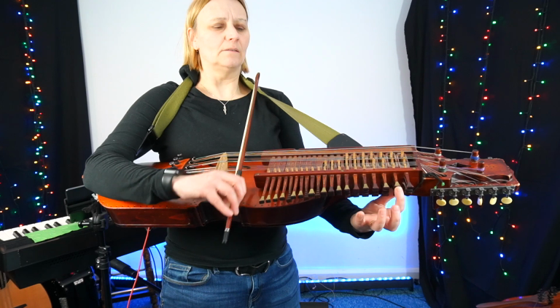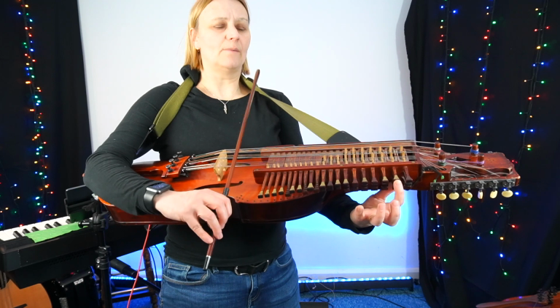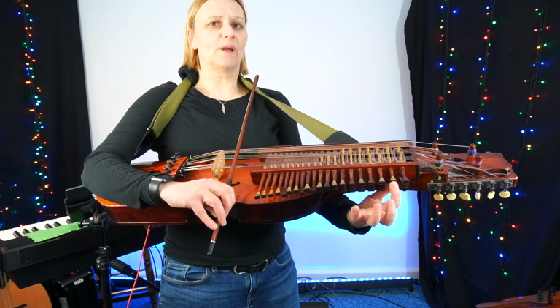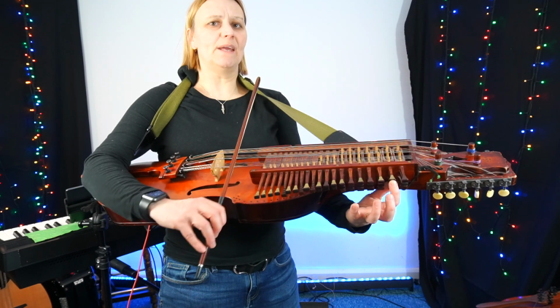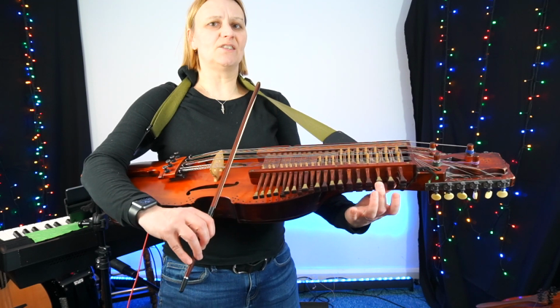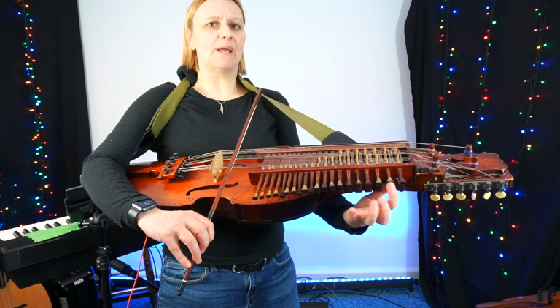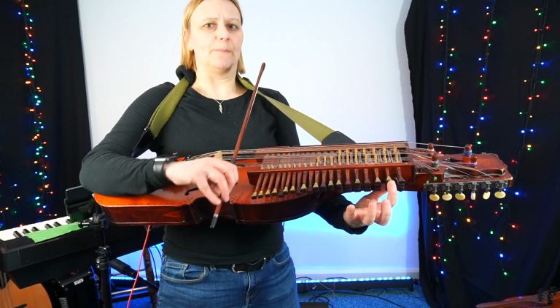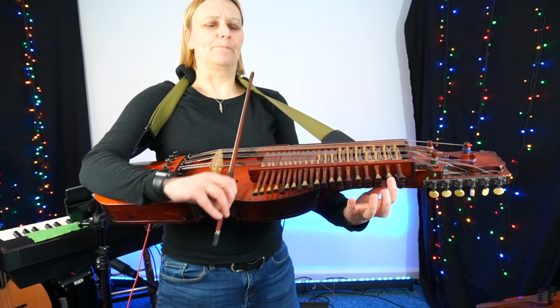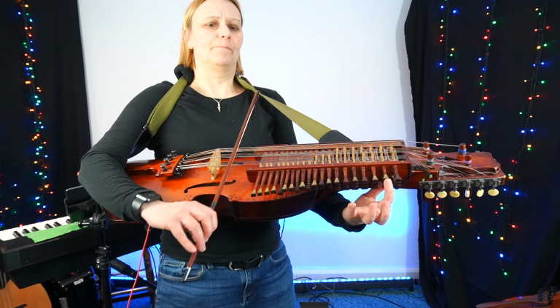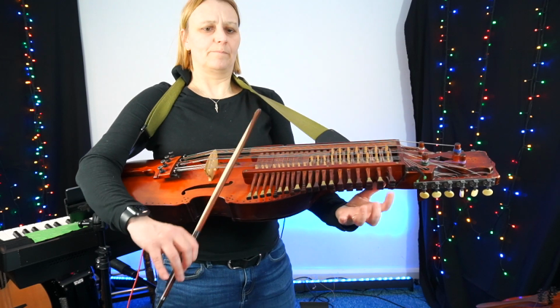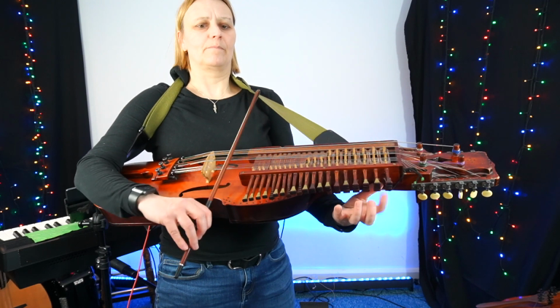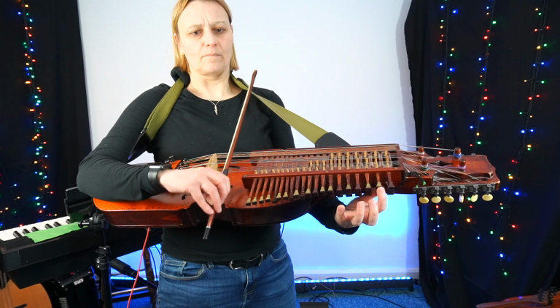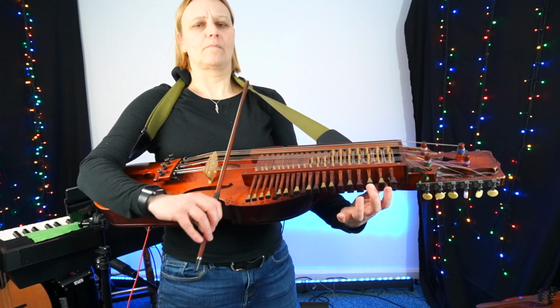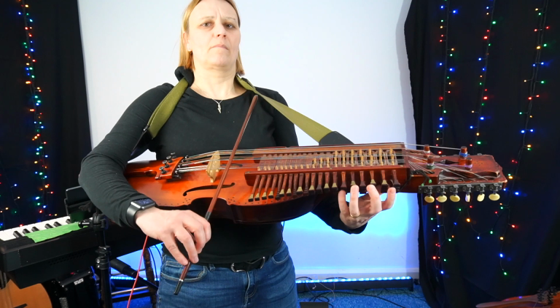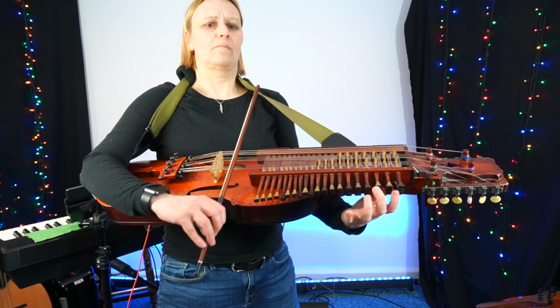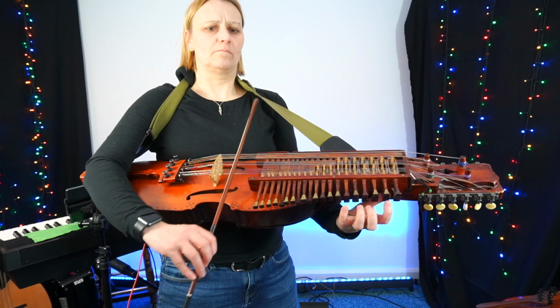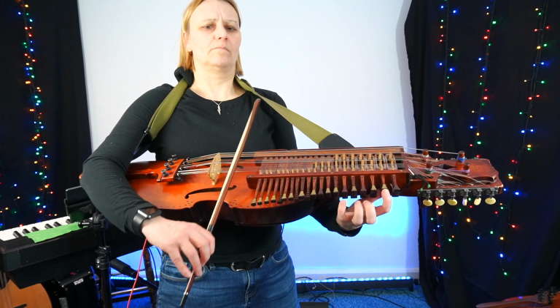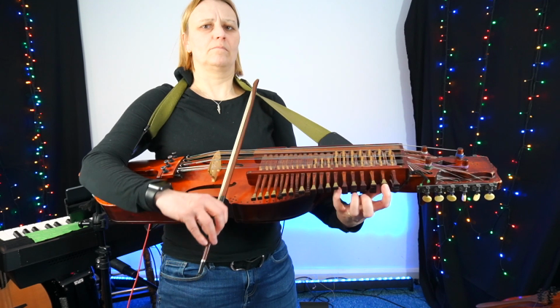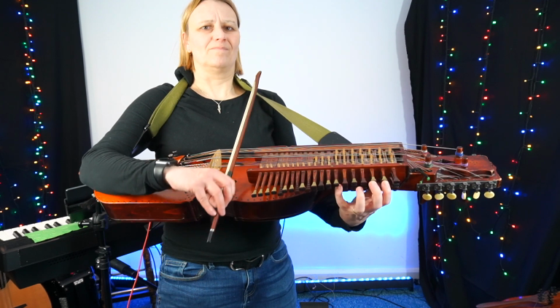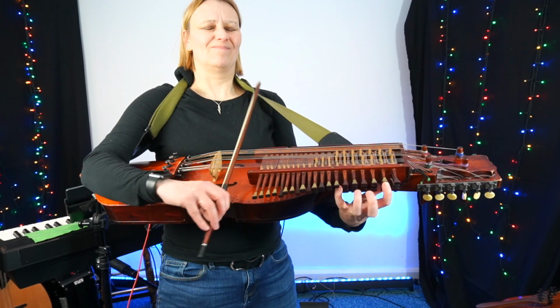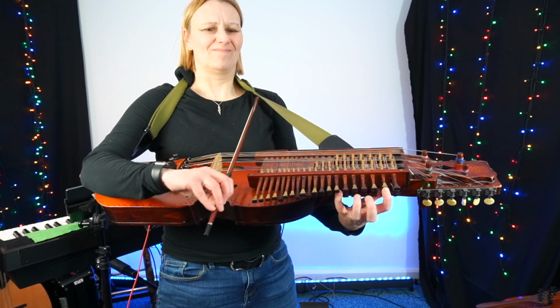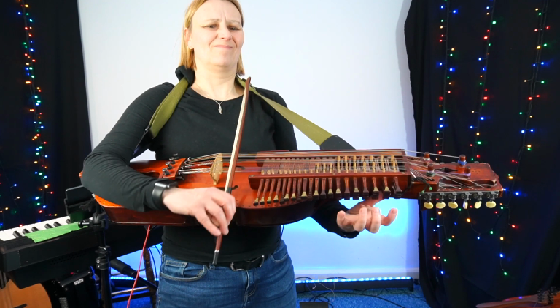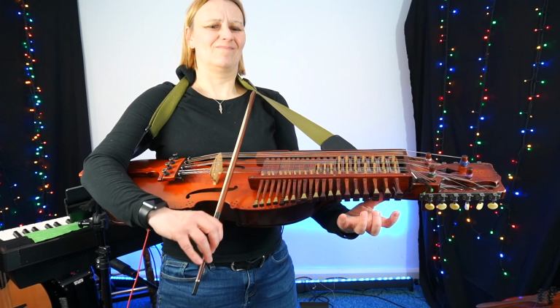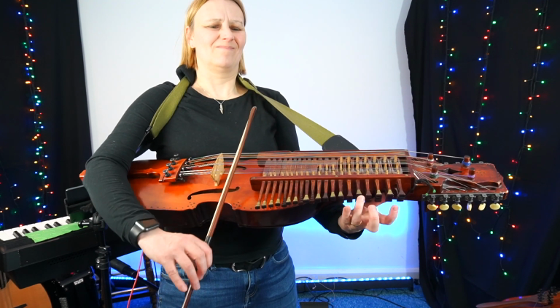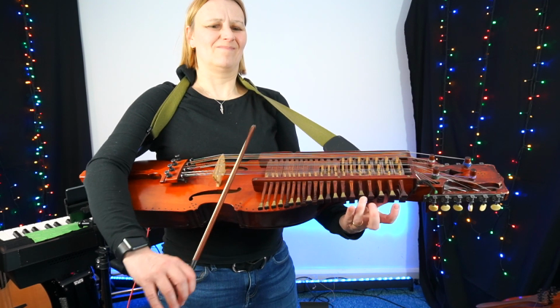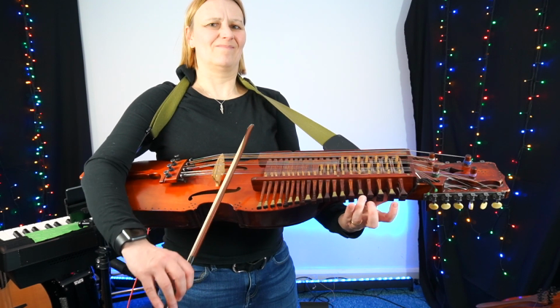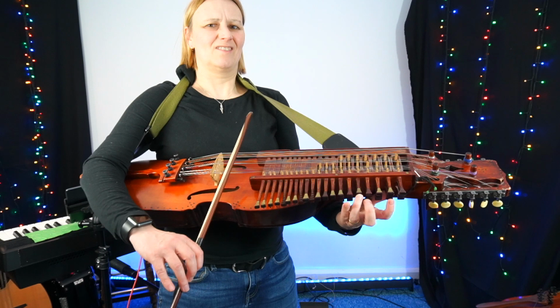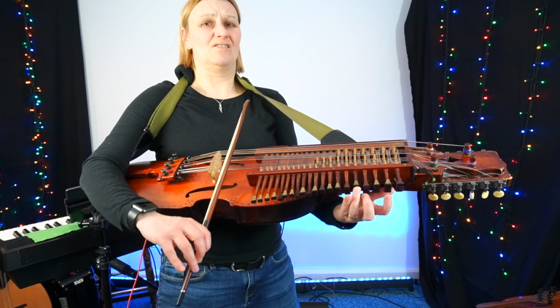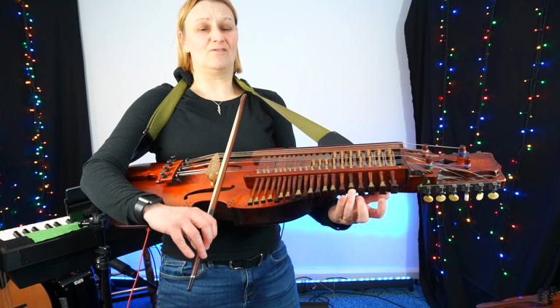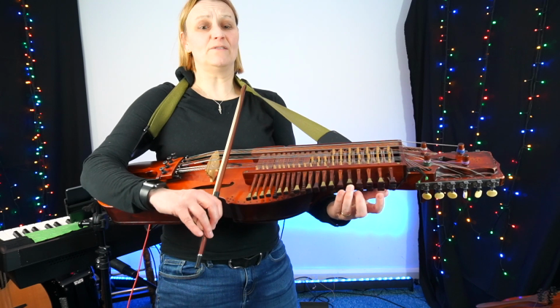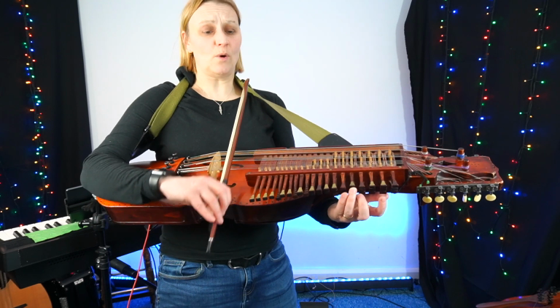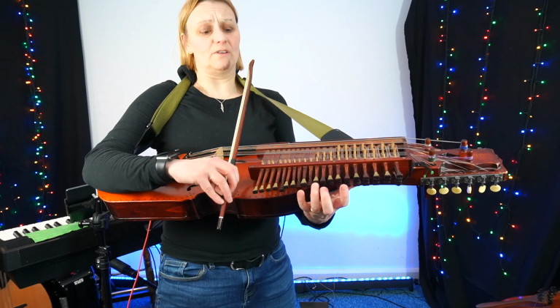Here, I'm just doing a B, C, B, A, B. One, two, three — counting quavers.